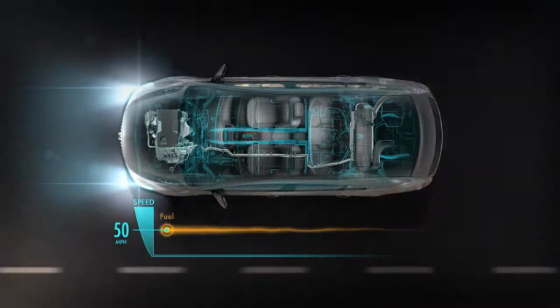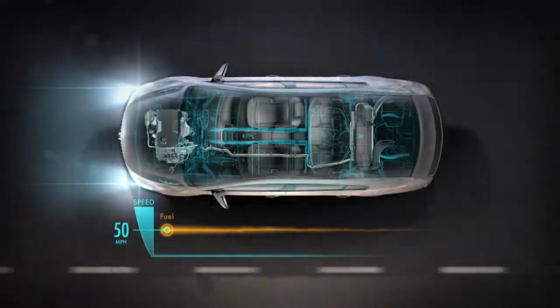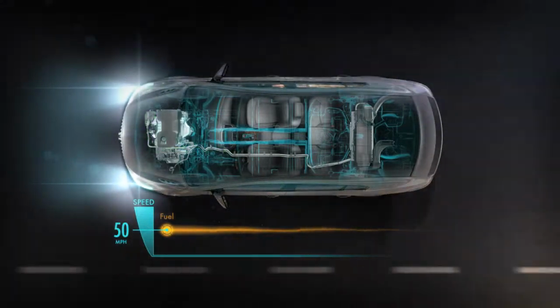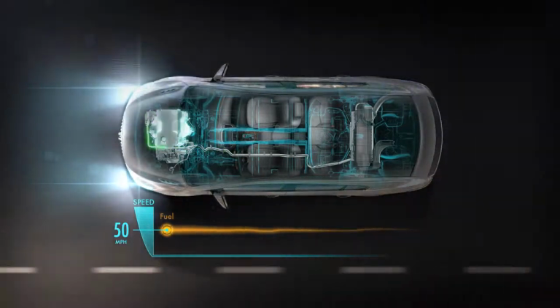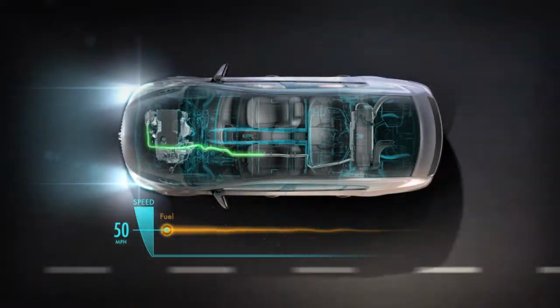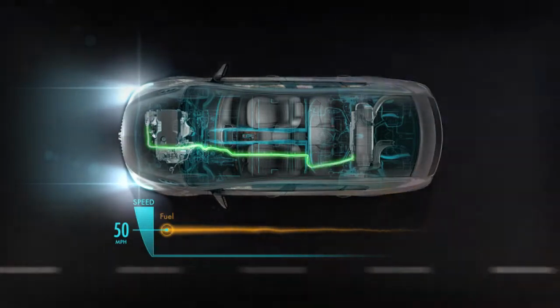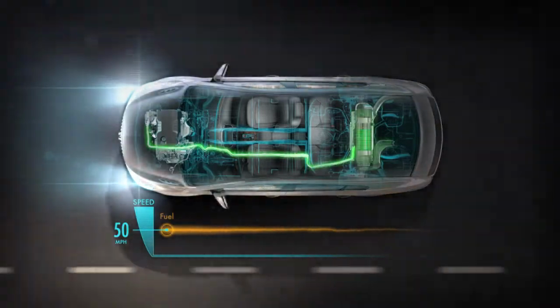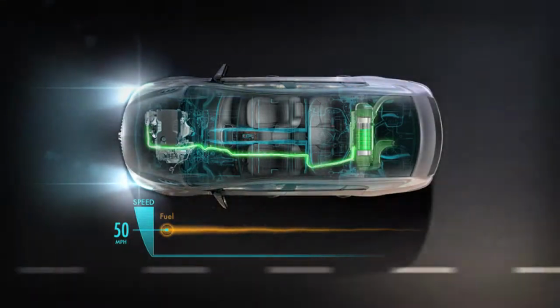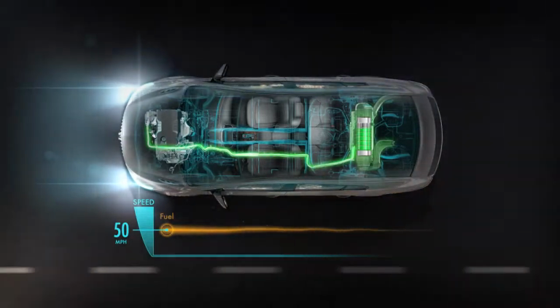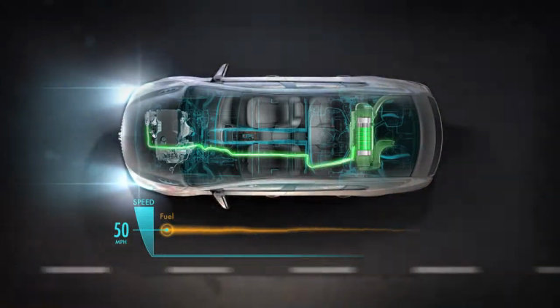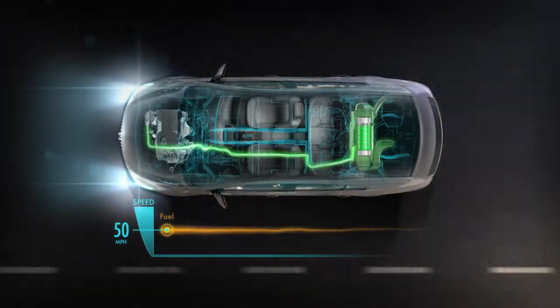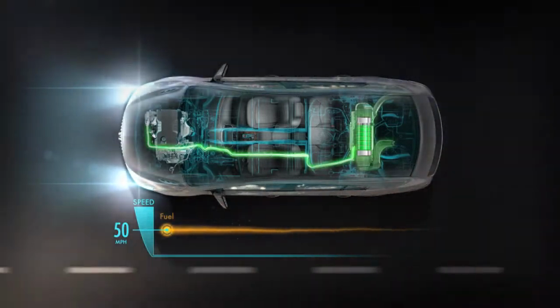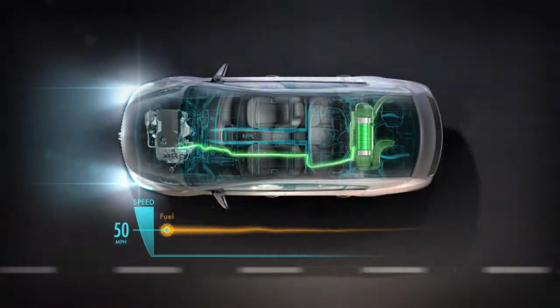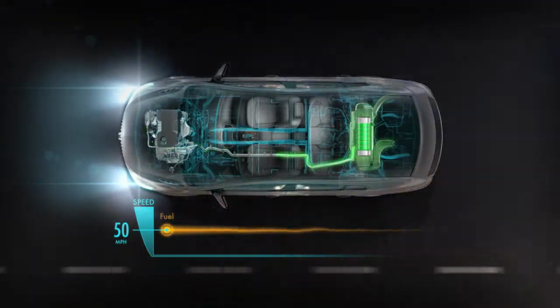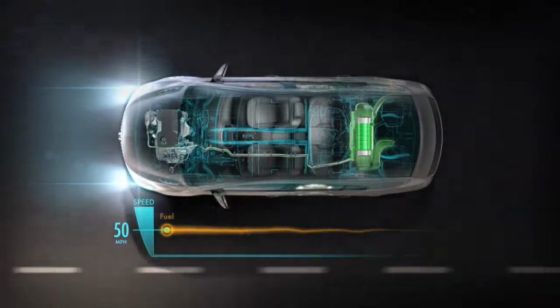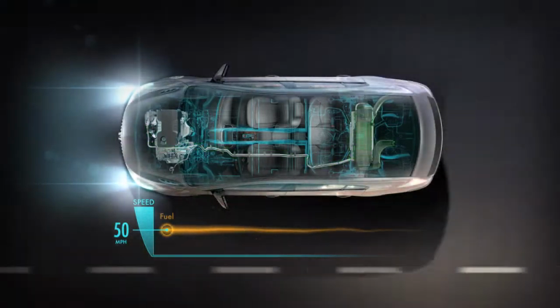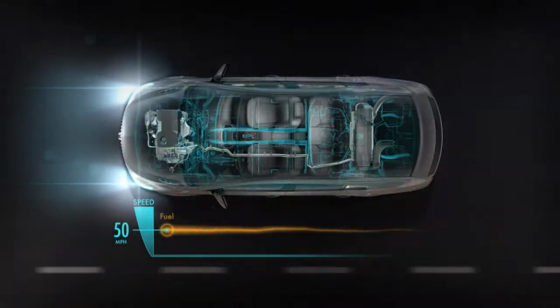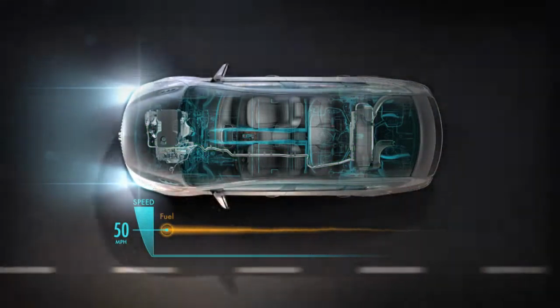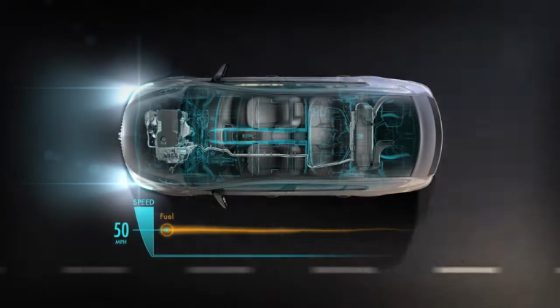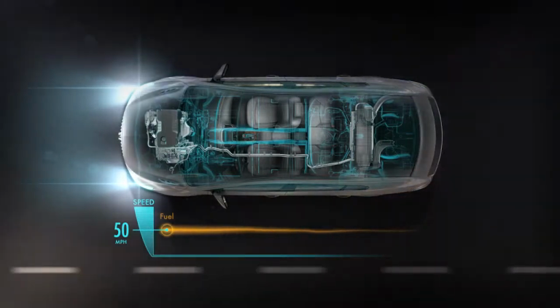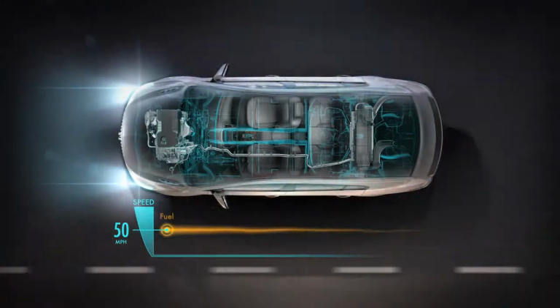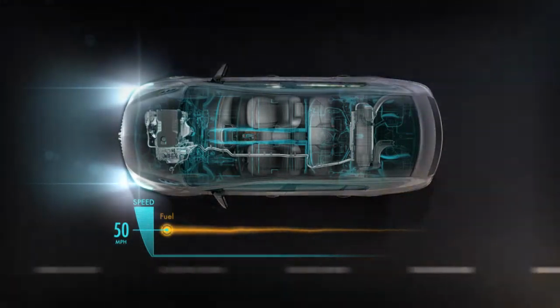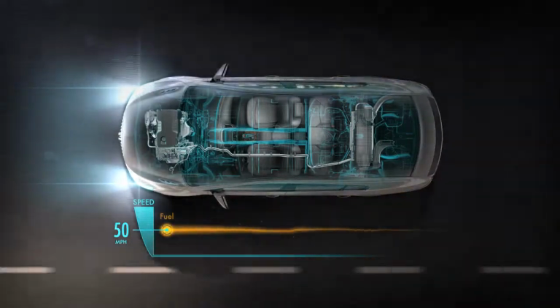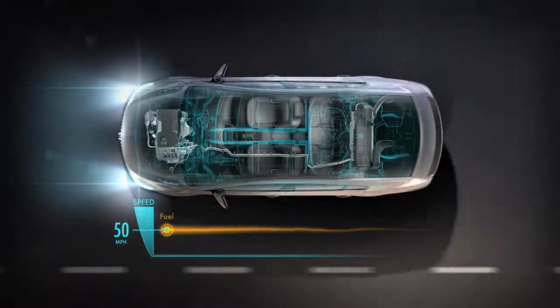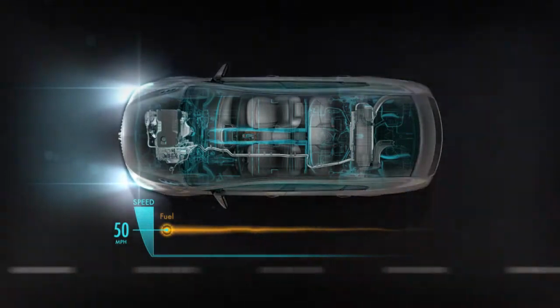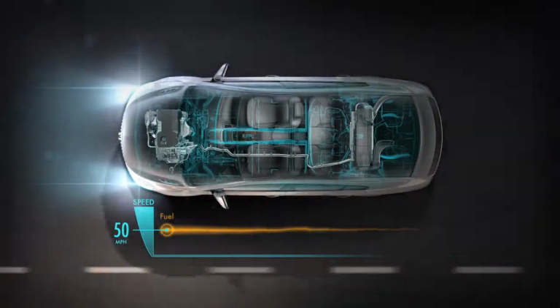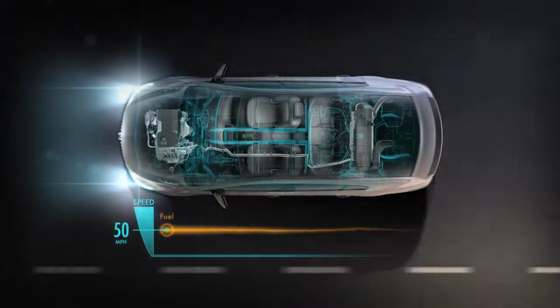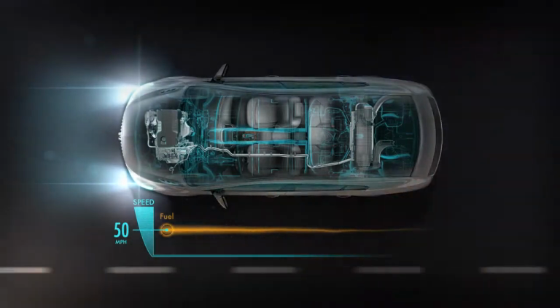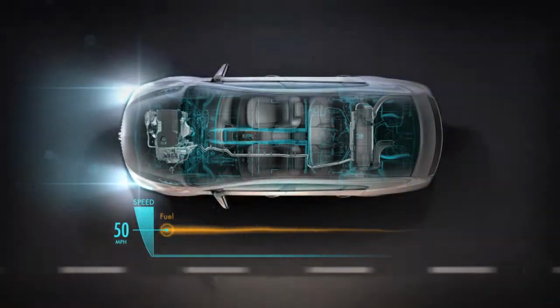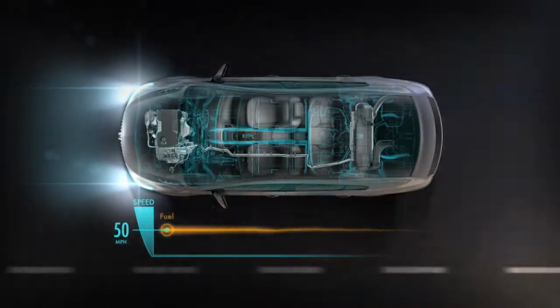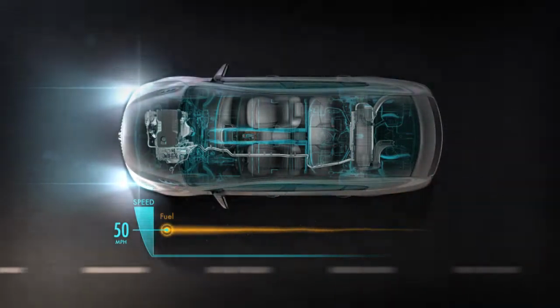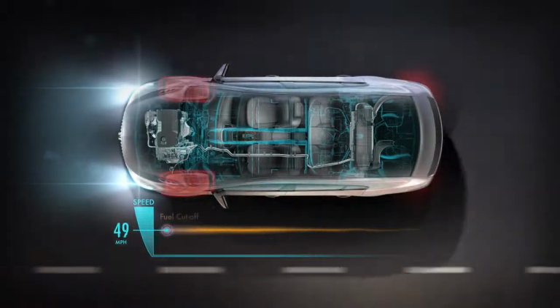Once you're at cruising speed, the engine itself charges the battery when it can do so efficiently. The electric drive system also saves fuel by allowing the fuel supply to be temporarily shut off from the engine when you slow down.